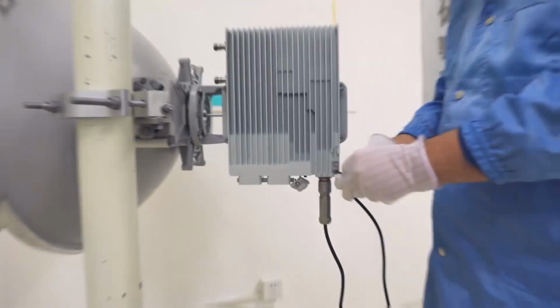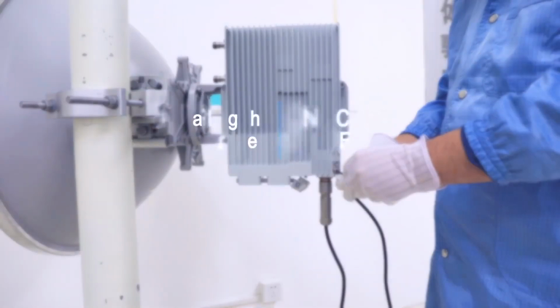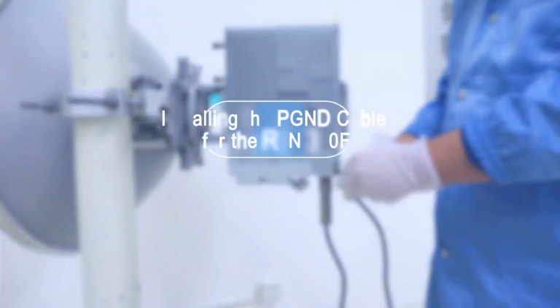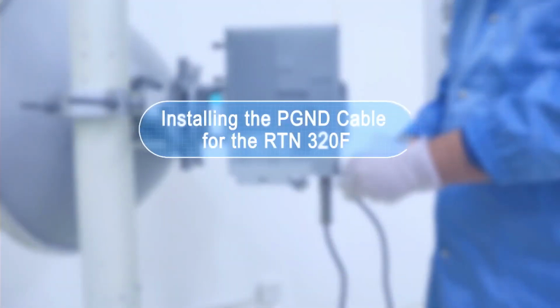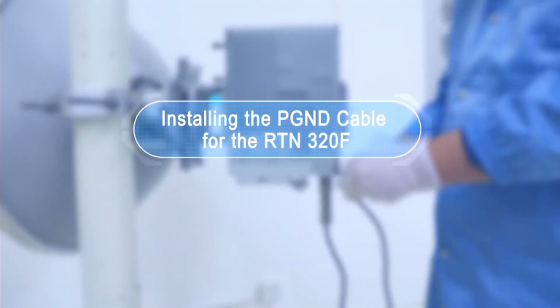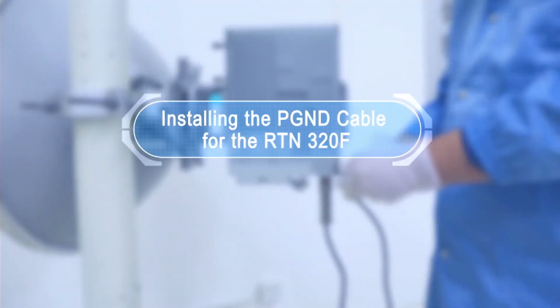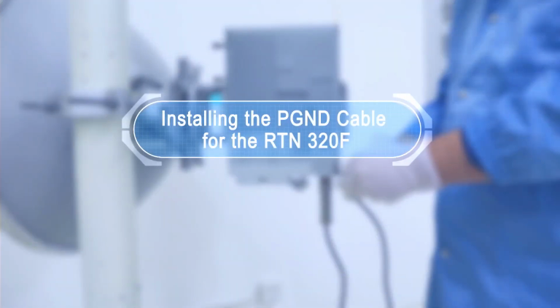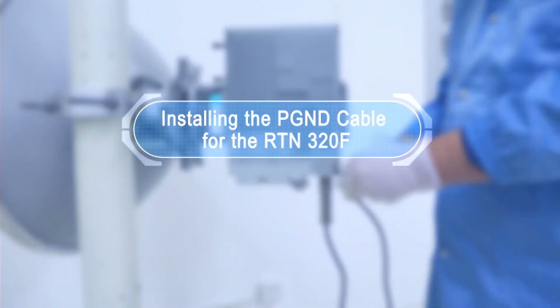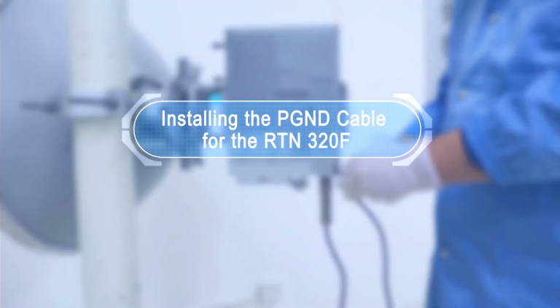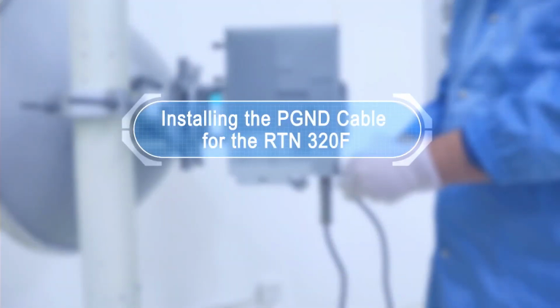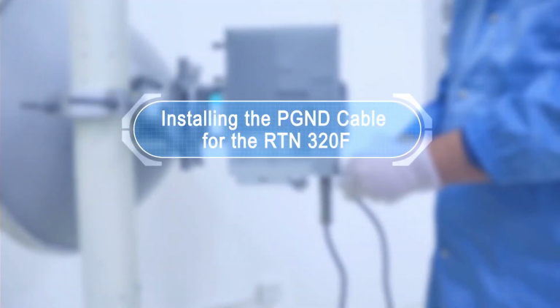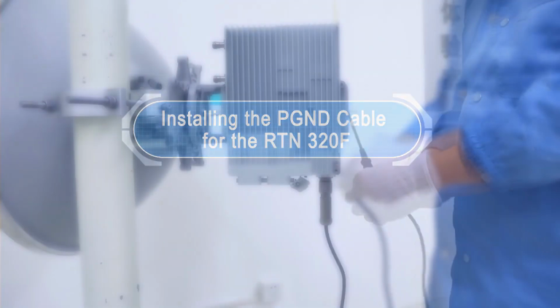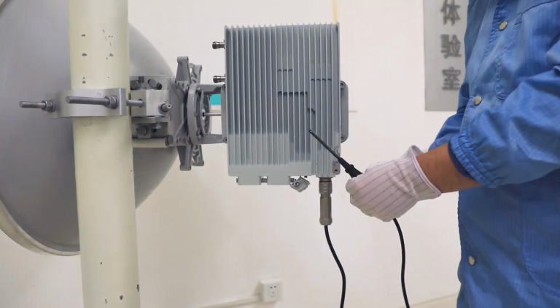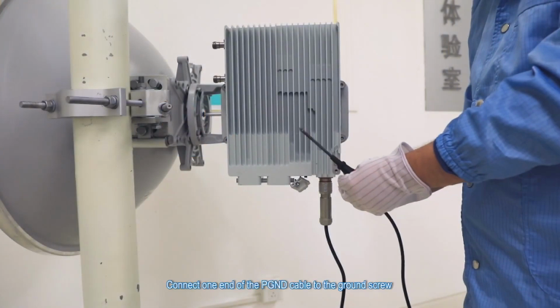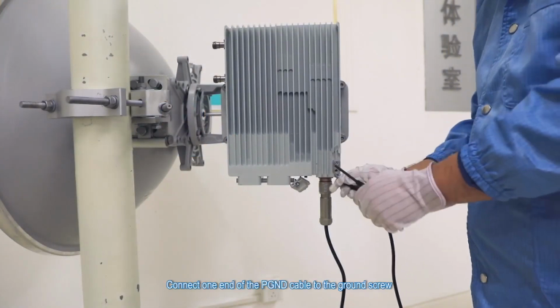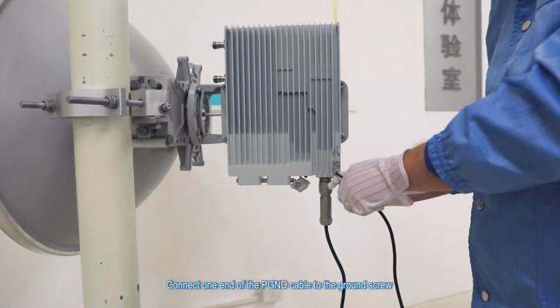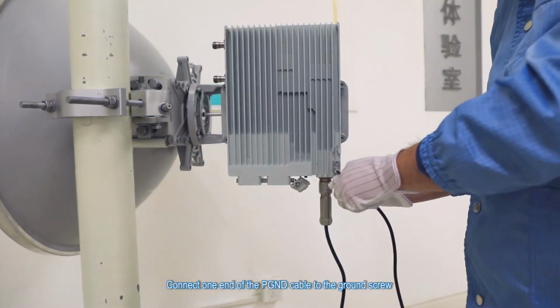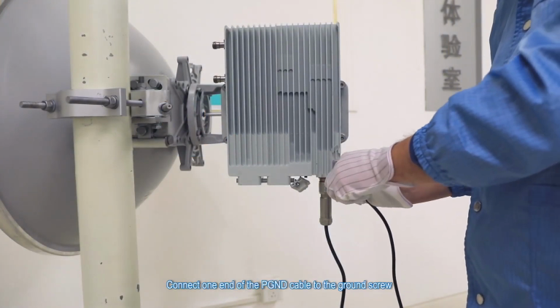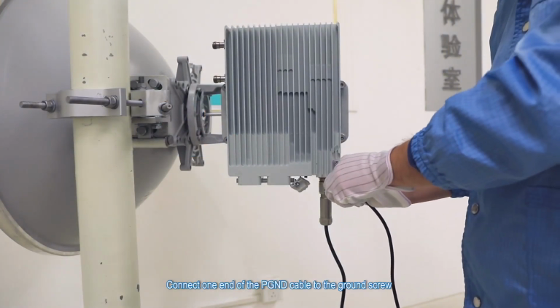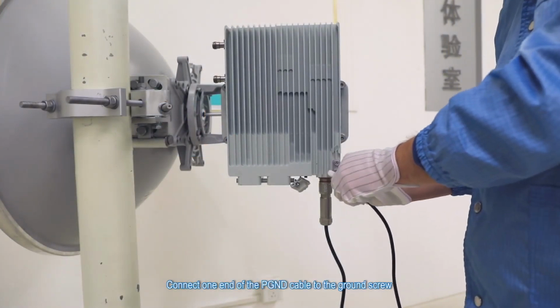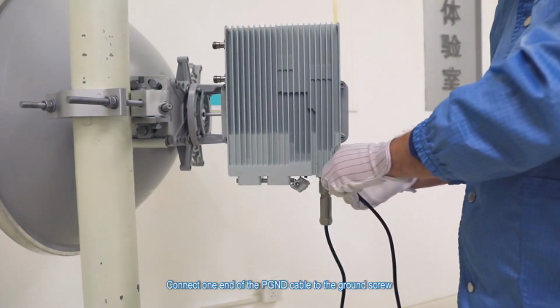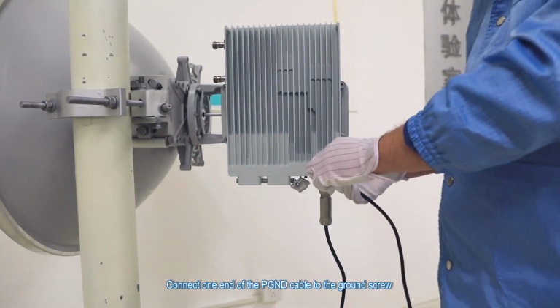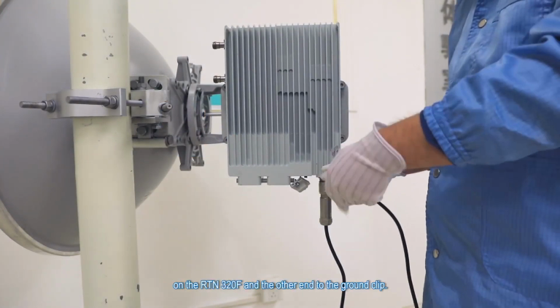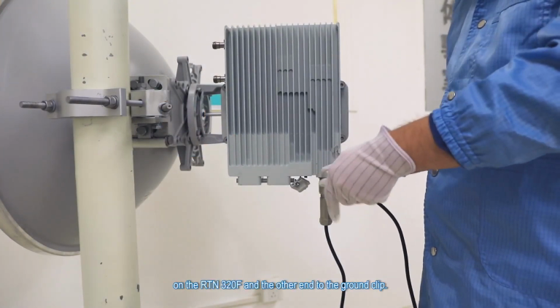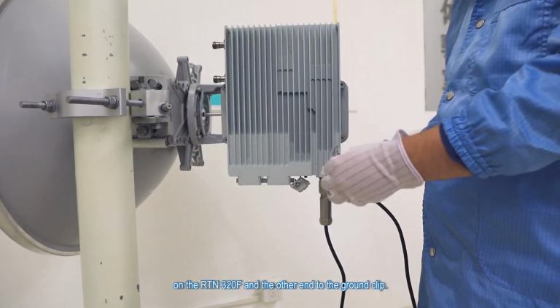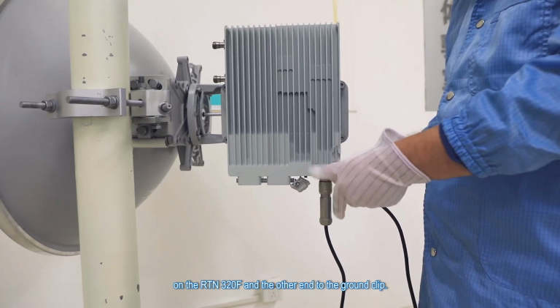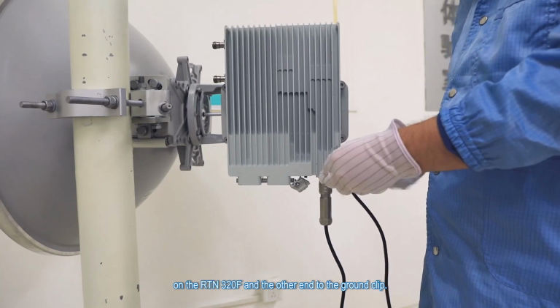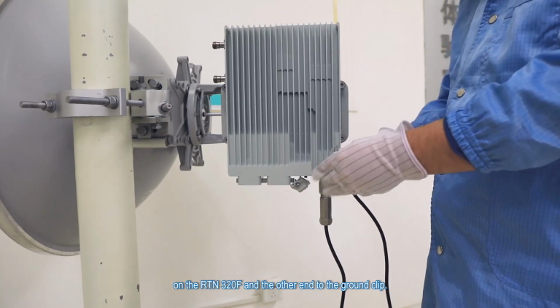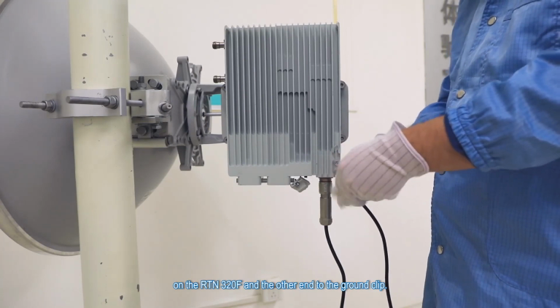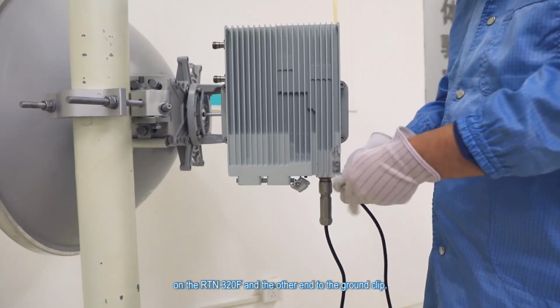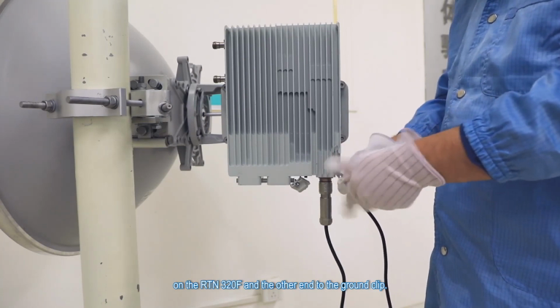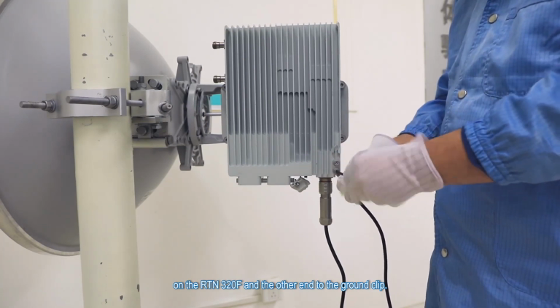Installing the PGND cable for the RTN 320F. Connect one end of the PGND cable to the ground screw on the RTN 320F and the other end to the ground clip.